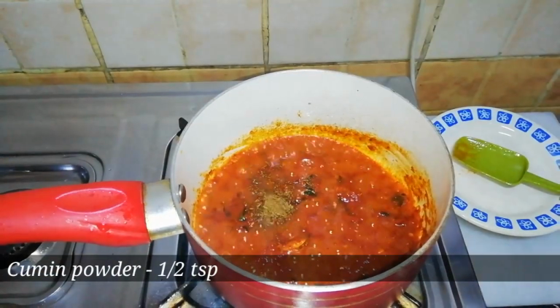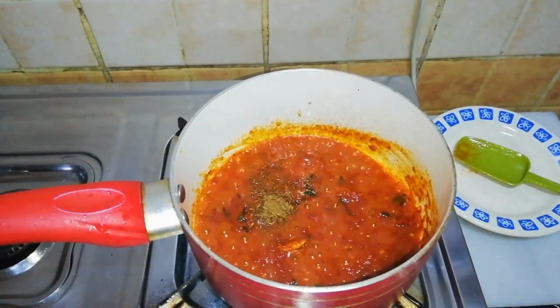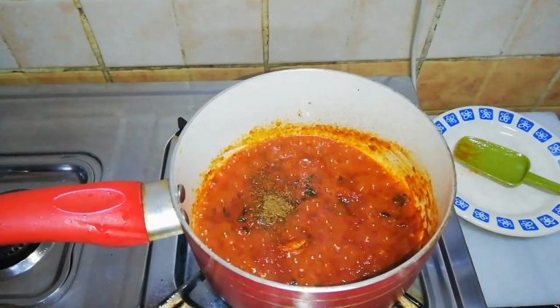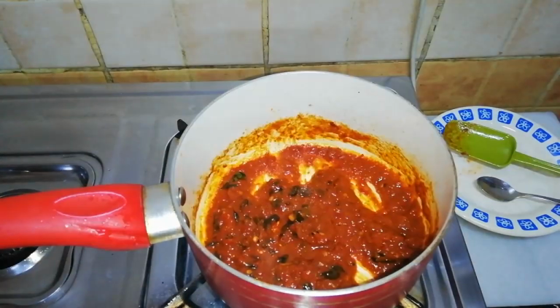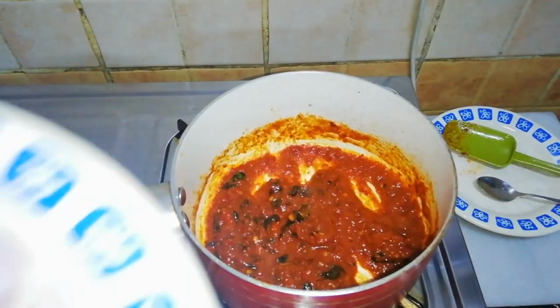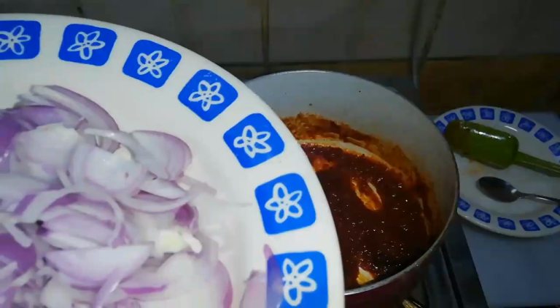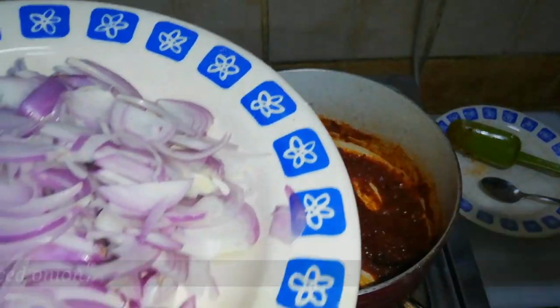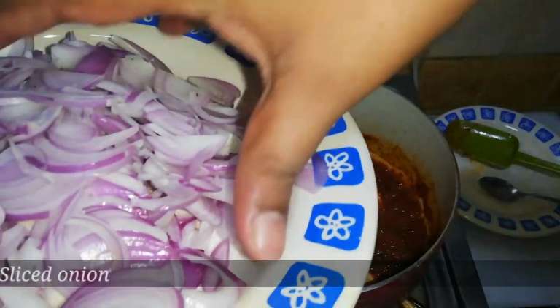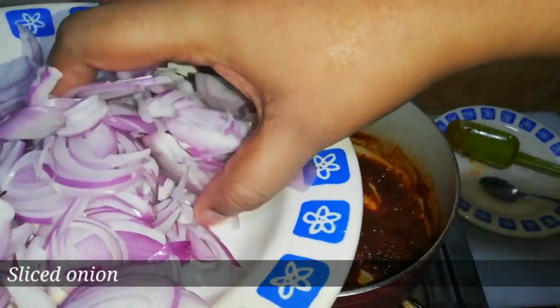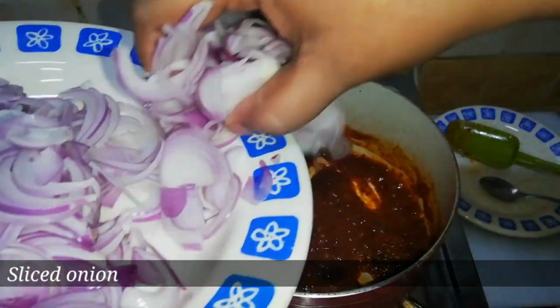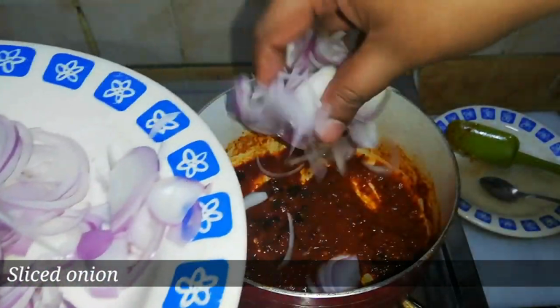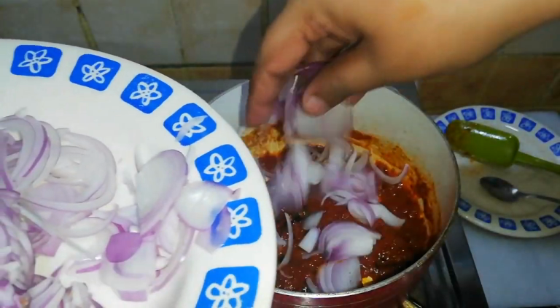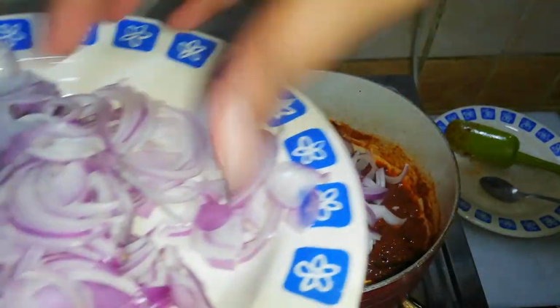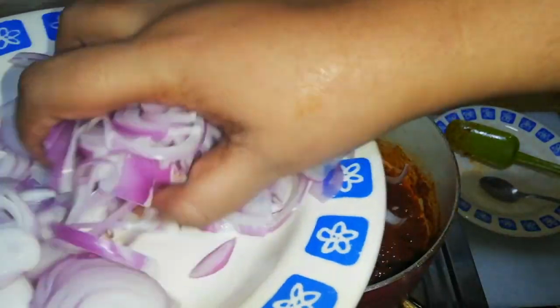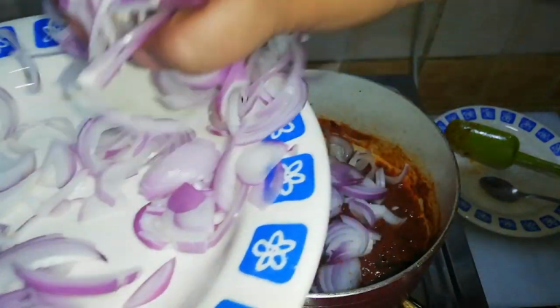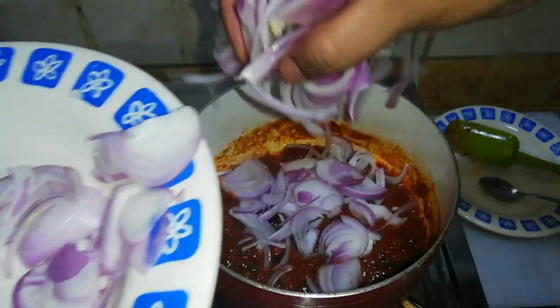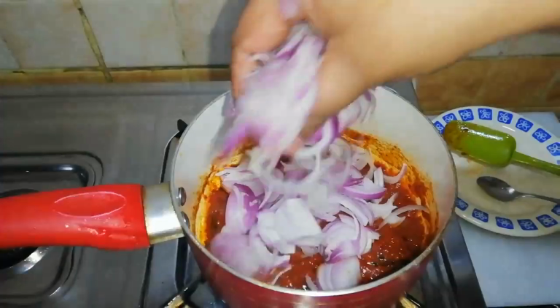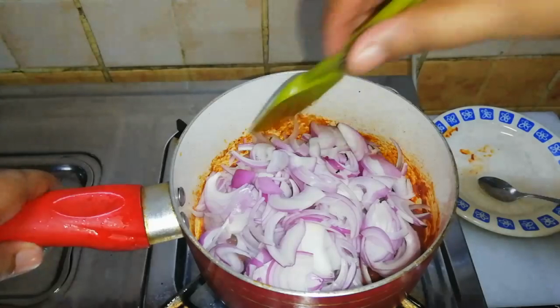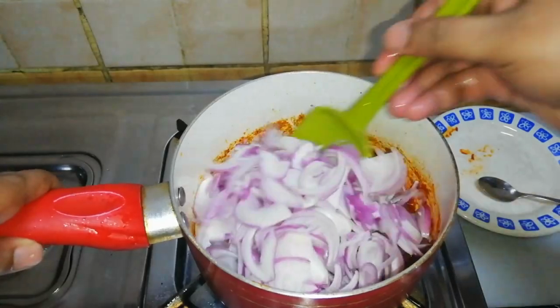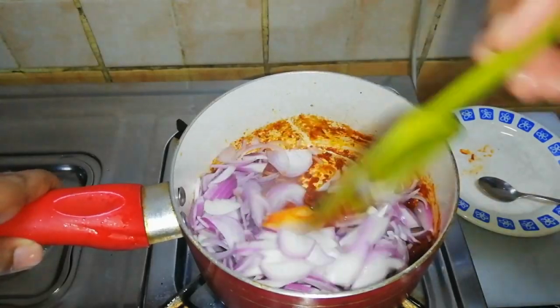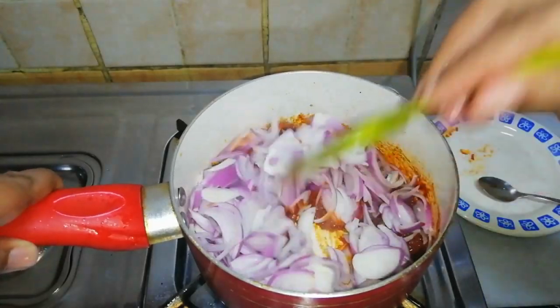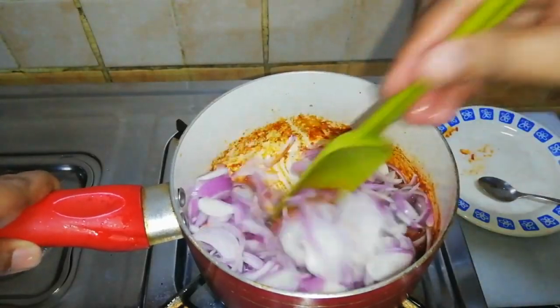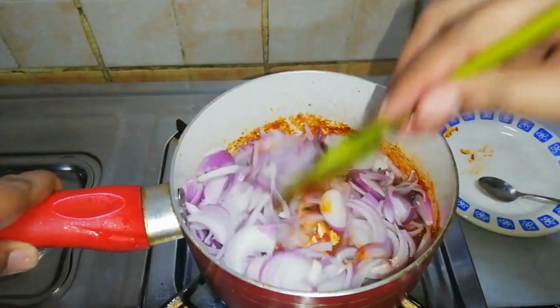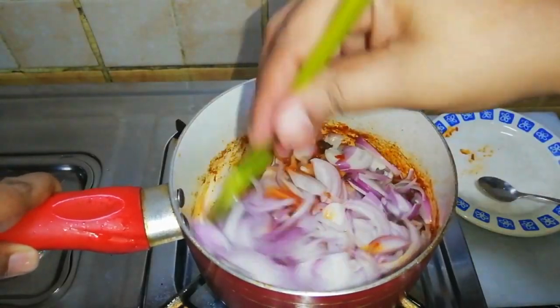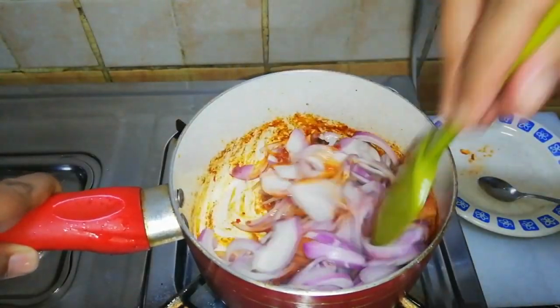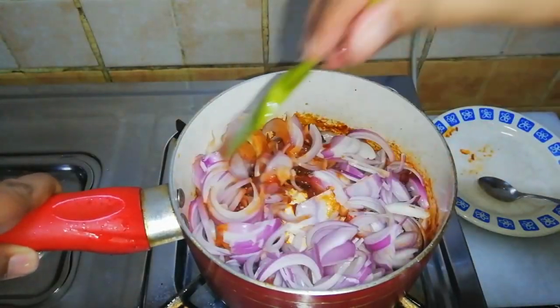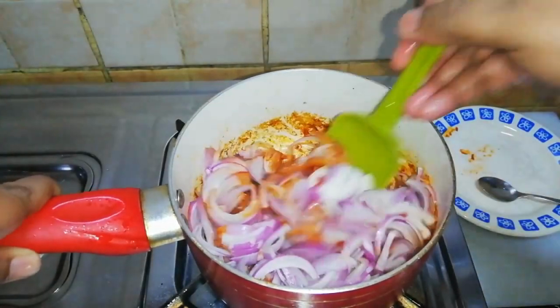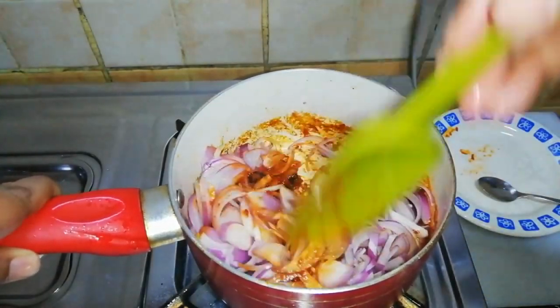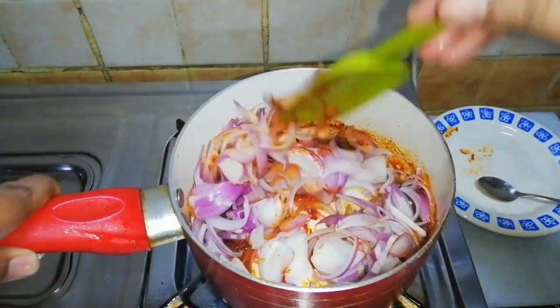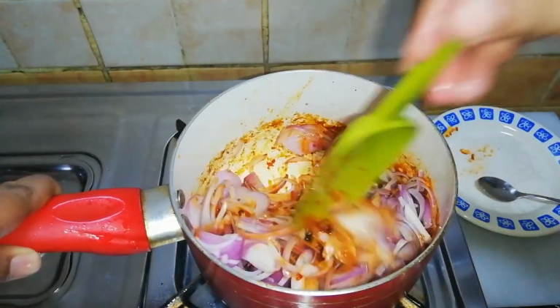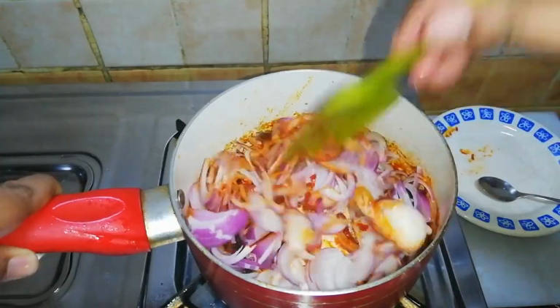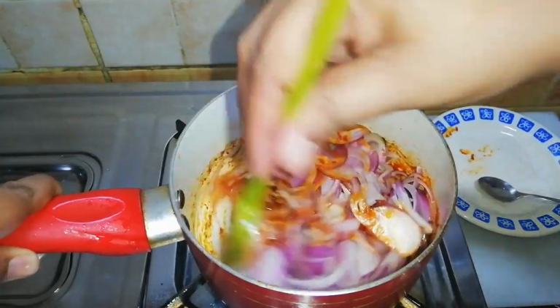Add half a teaspoon of cumin powder. Then add the sliced onions, sauté well, cover, and cook for 5 minutes or until softened.